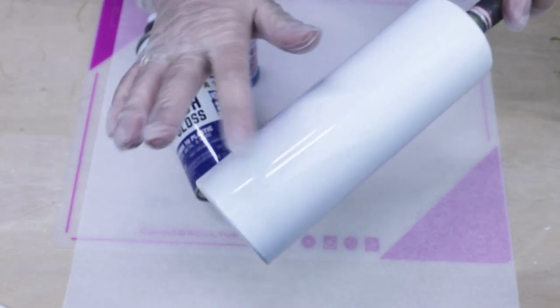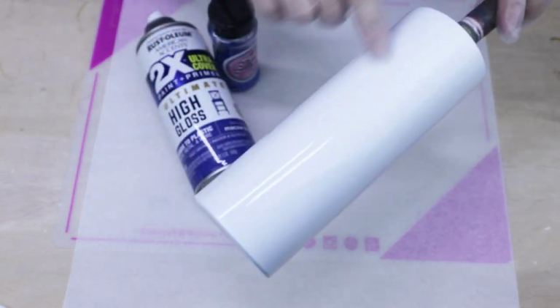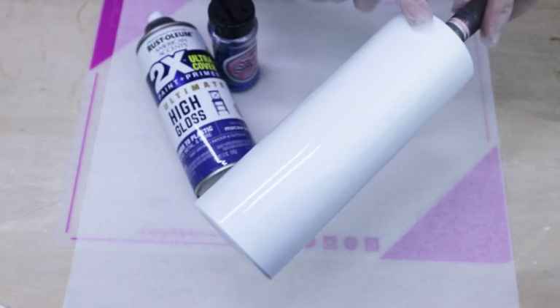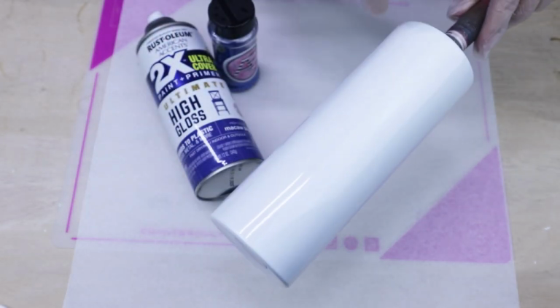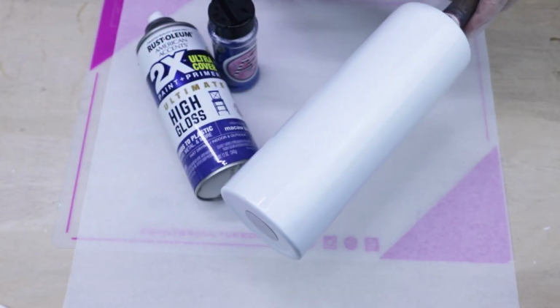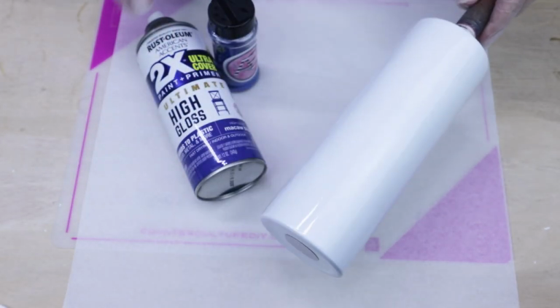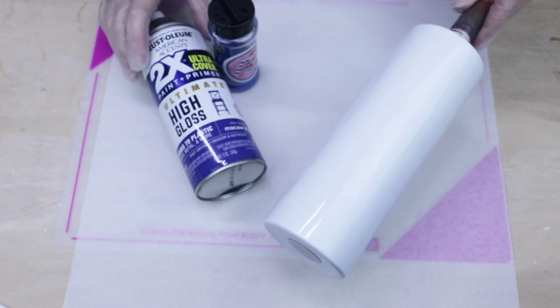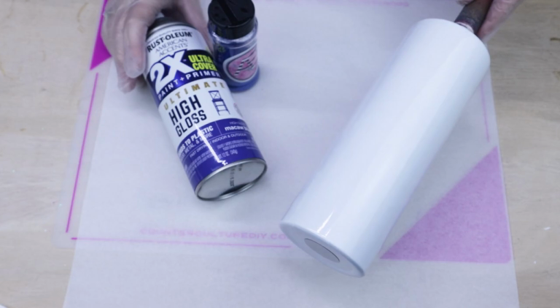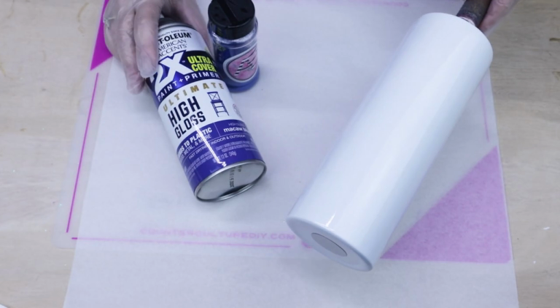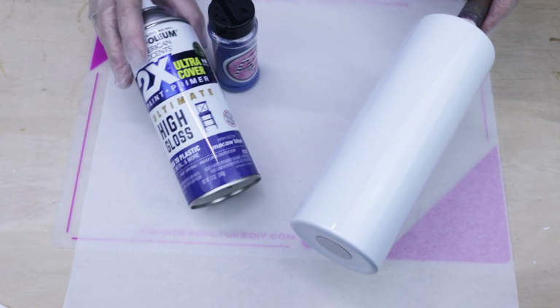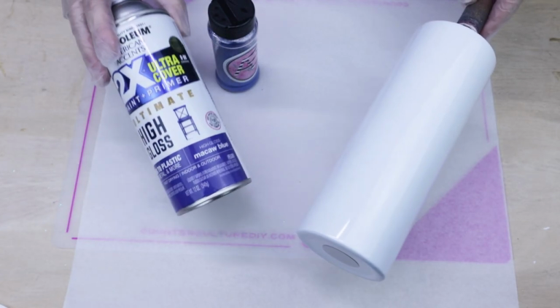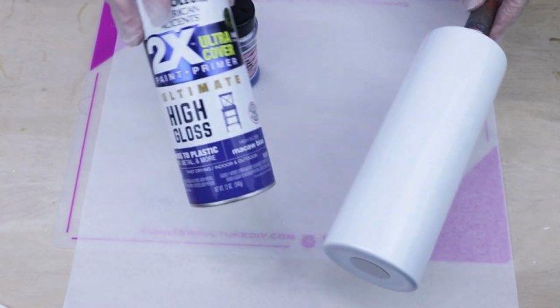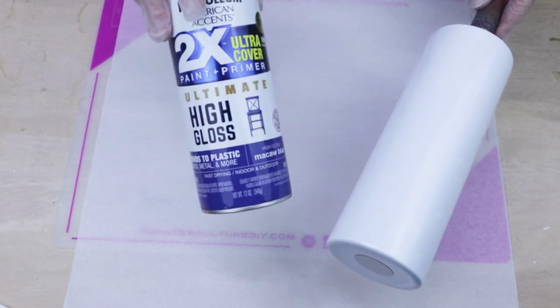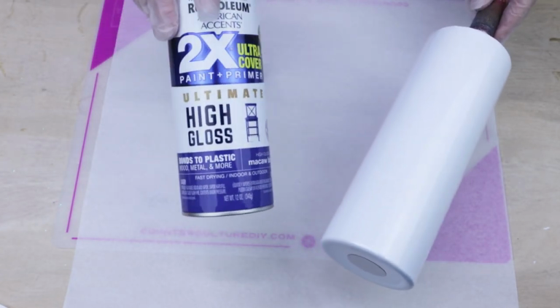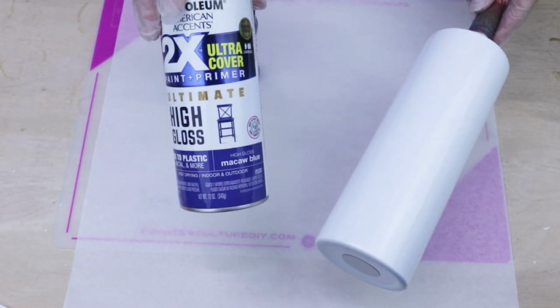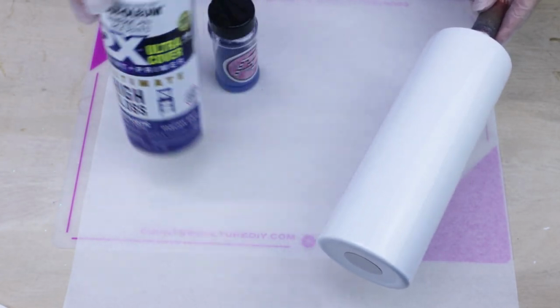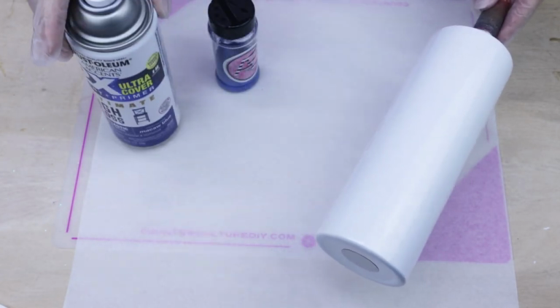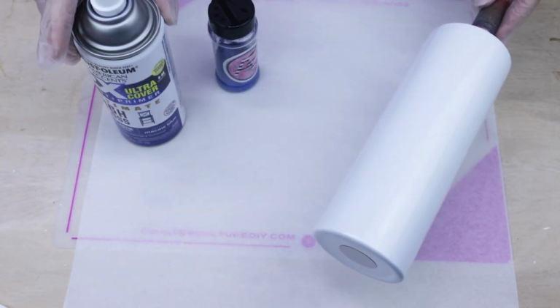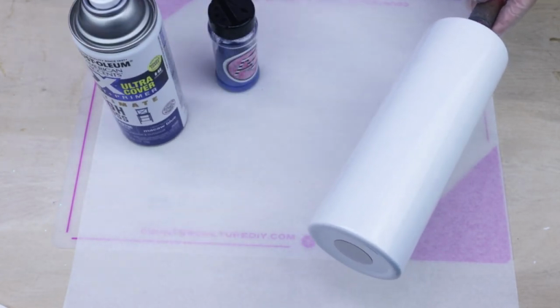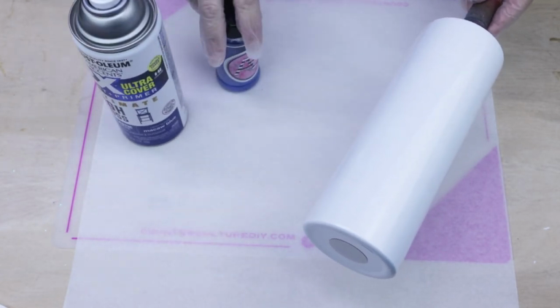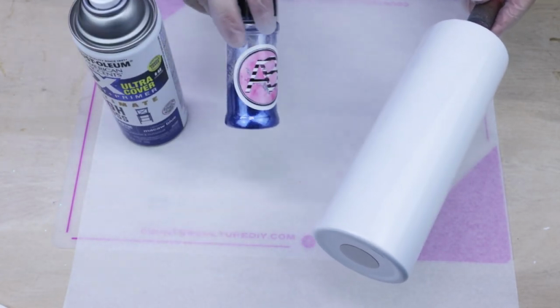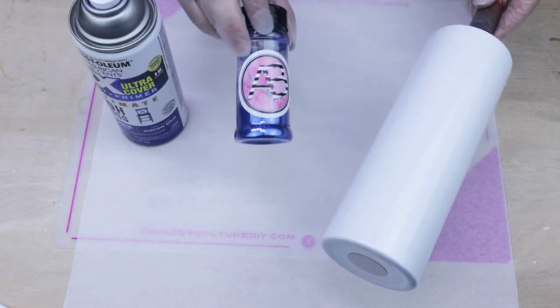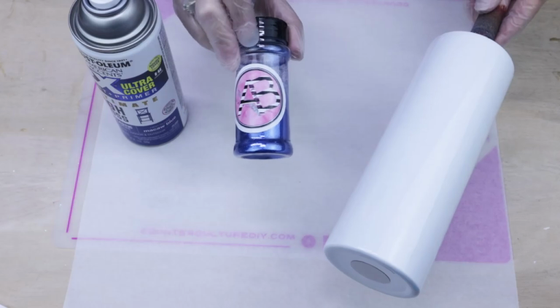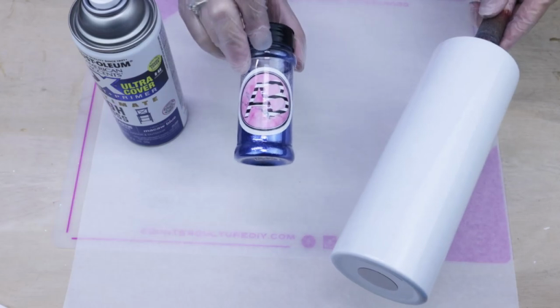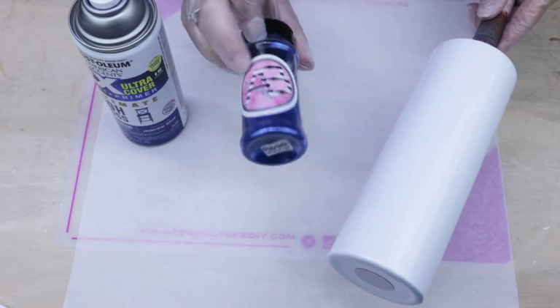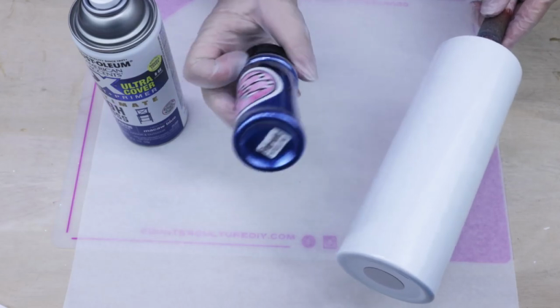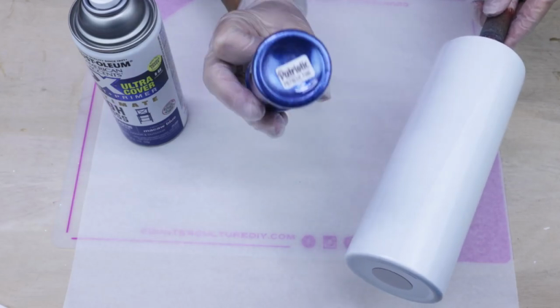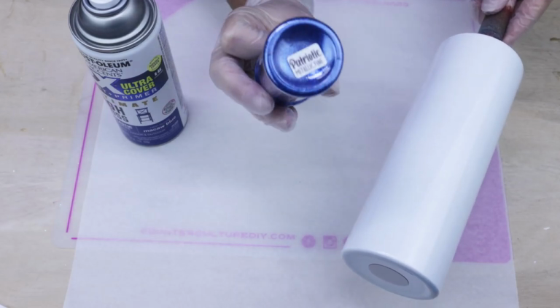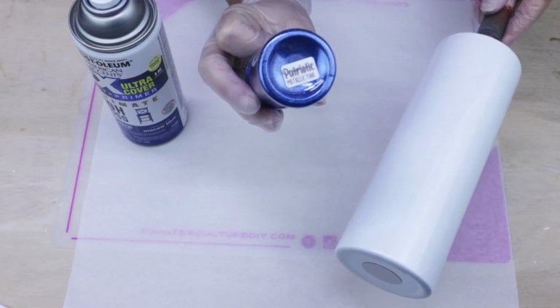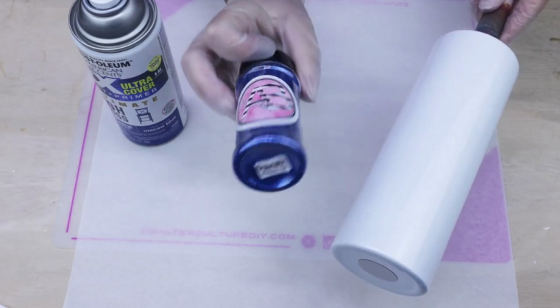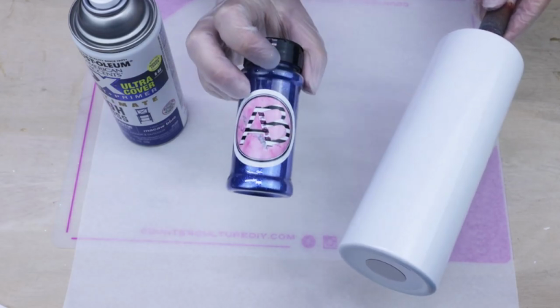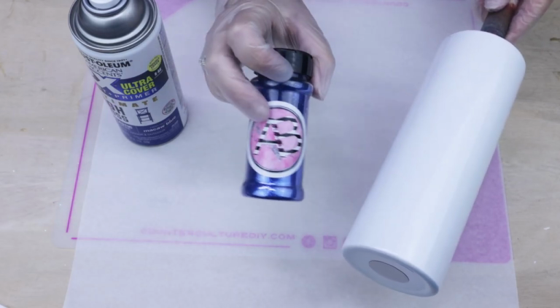Today I'm going to be using a sublimated 20 ounce tumbler from AB Designs and I'm going to do my spray paint glitter method using the Macau Blue from Rustoleum and Patriotic from AB Designs.